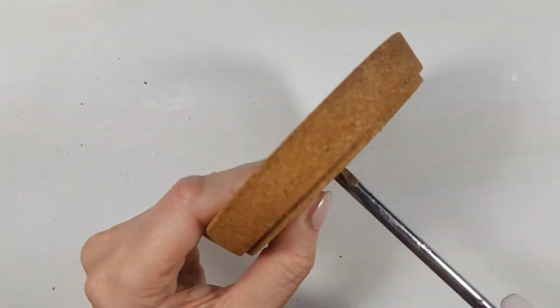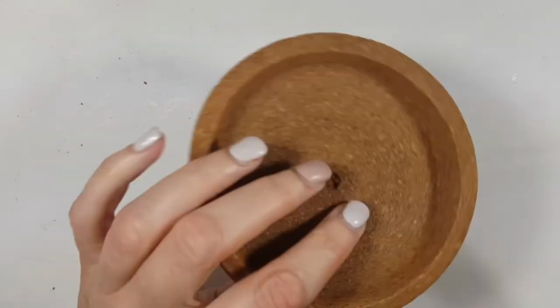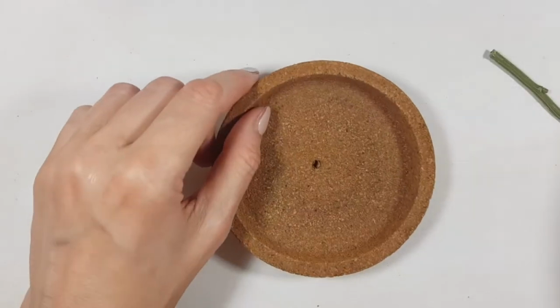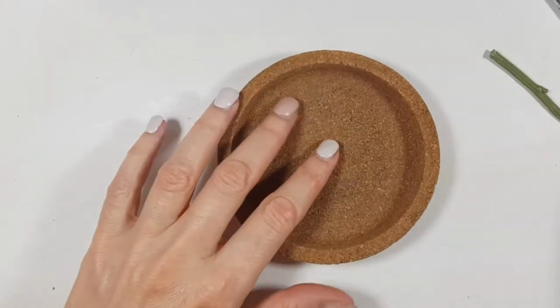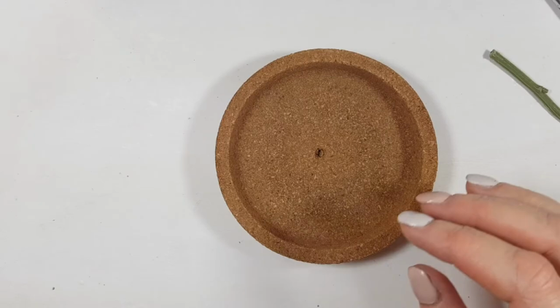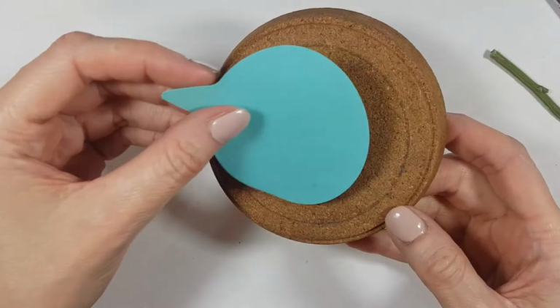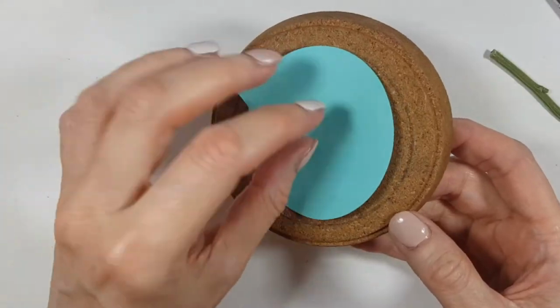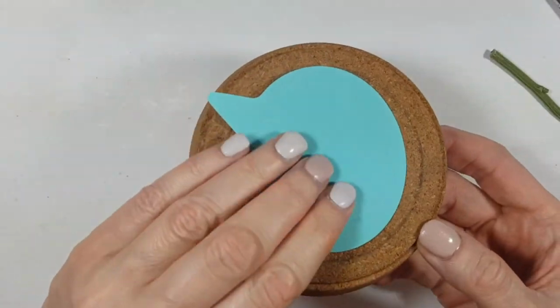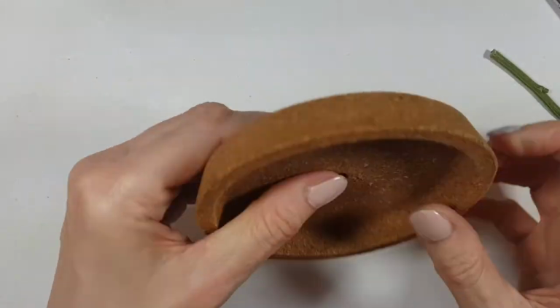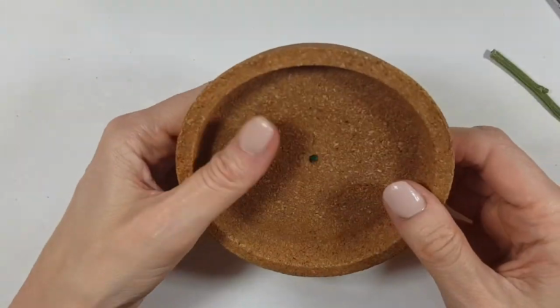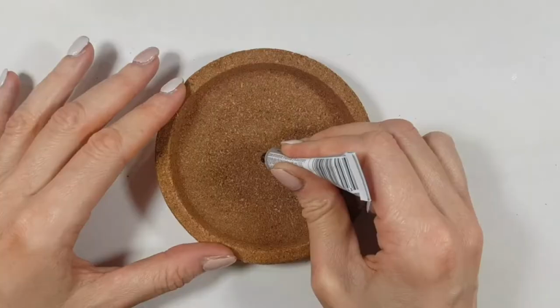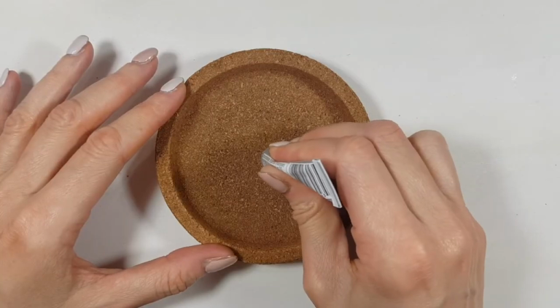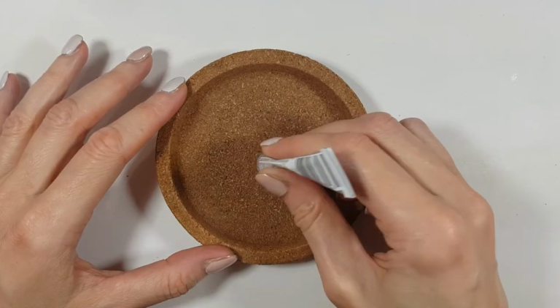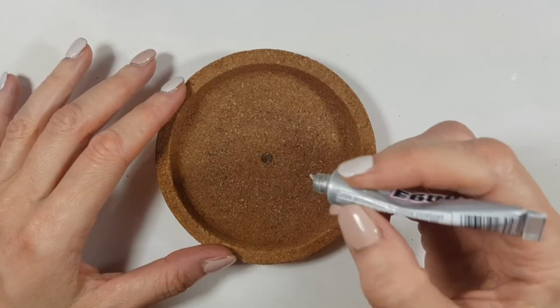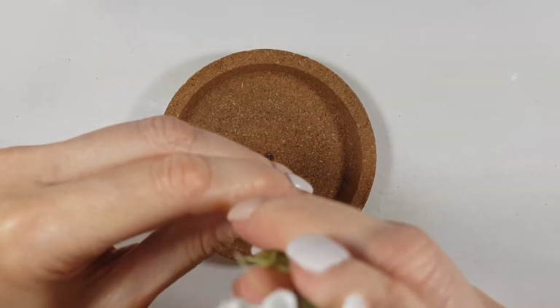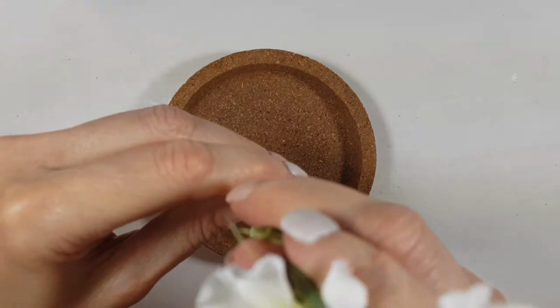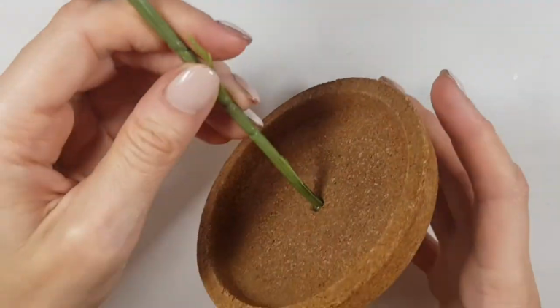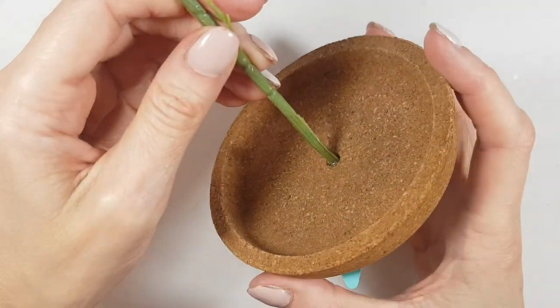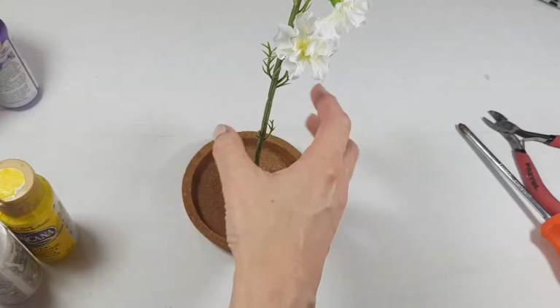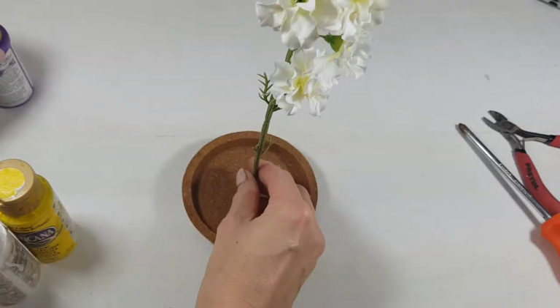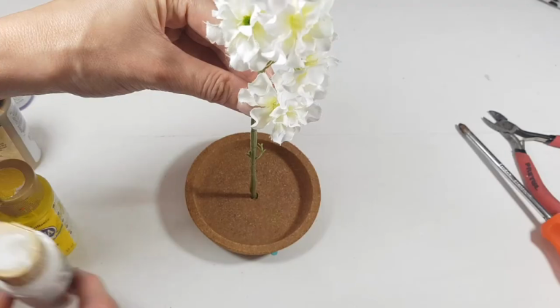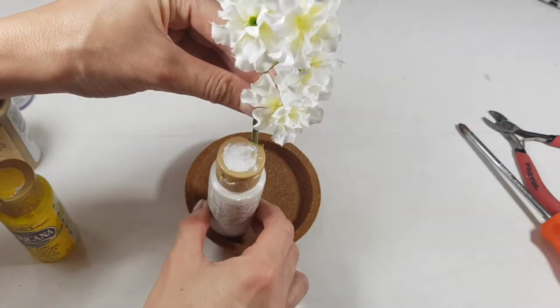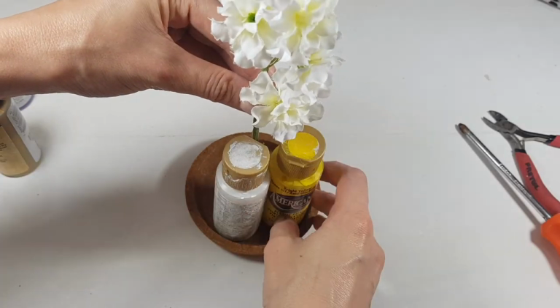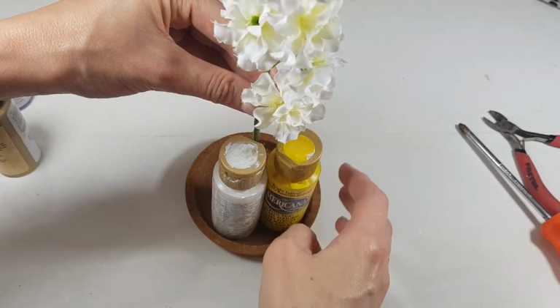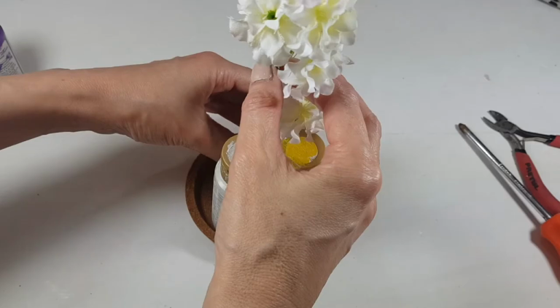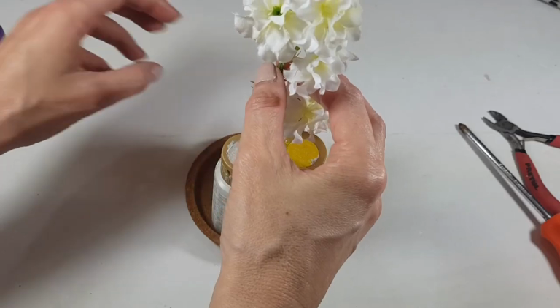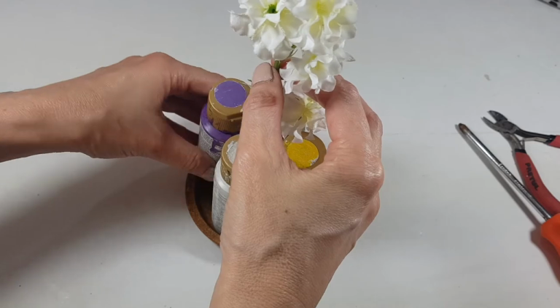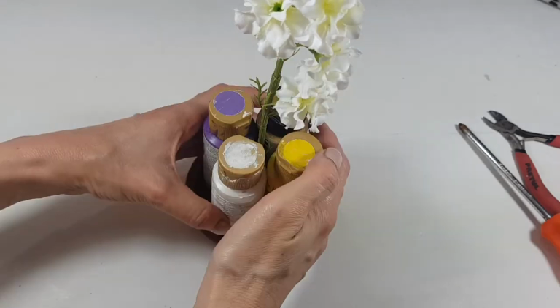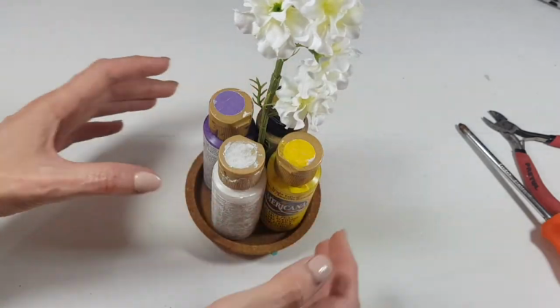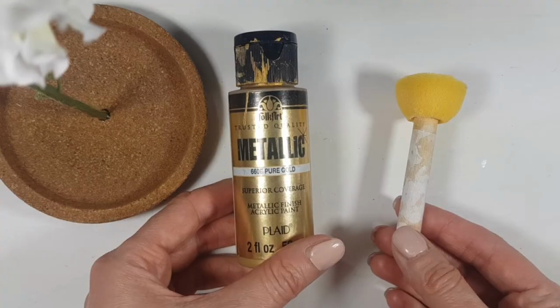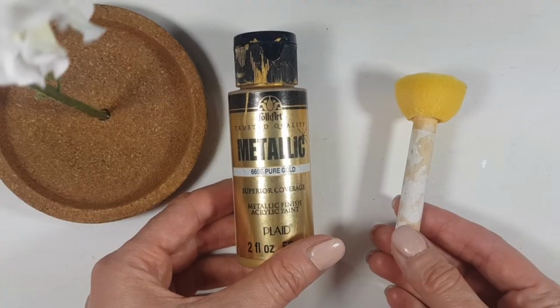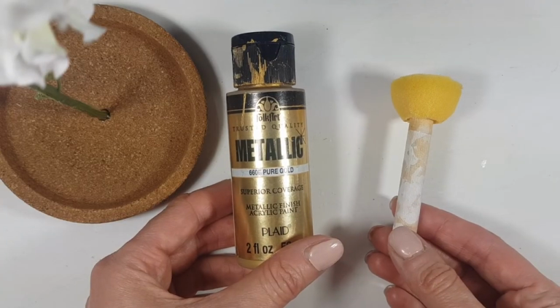Once I have my hole, I'm taking a post-it just to protect my table. Then I'm adding the glue and inserting the flower stem, and I'll let it dry overnight. I'm placing a few acrylic paint bottles around it to weigh it down while it dries.